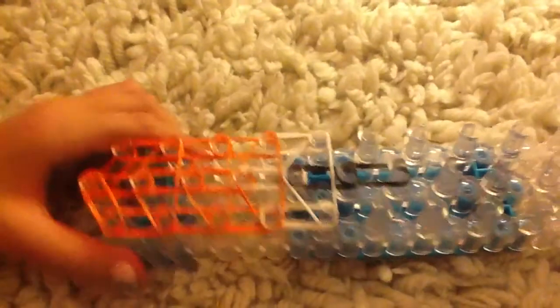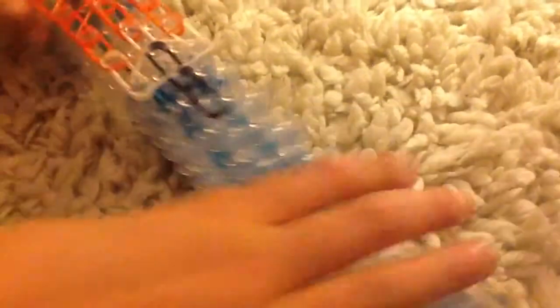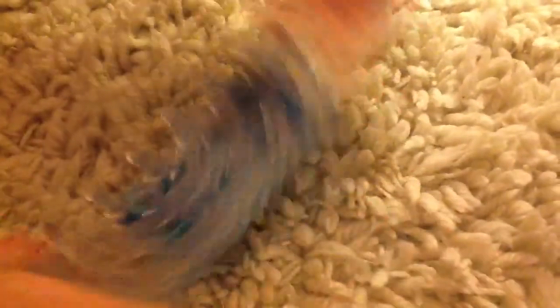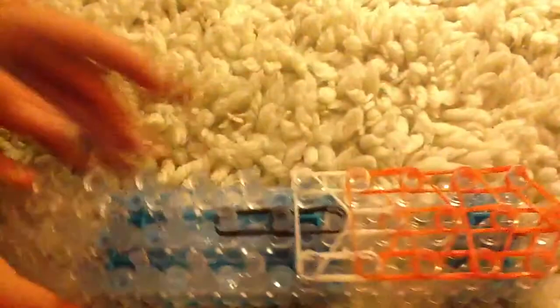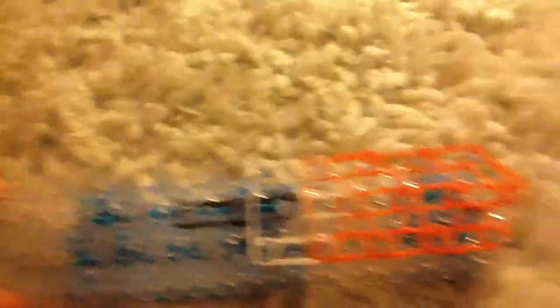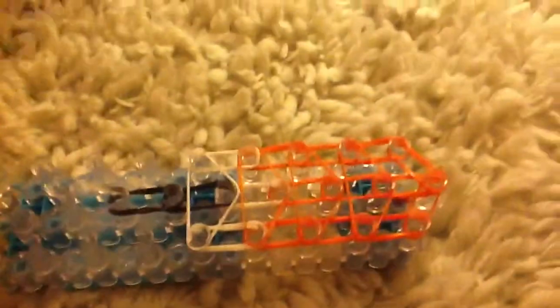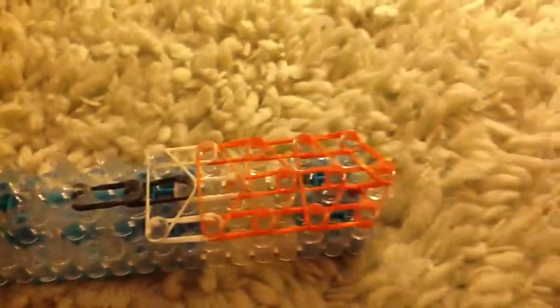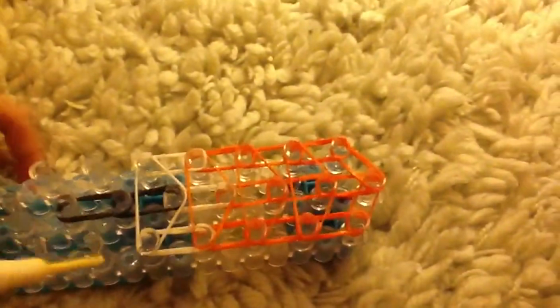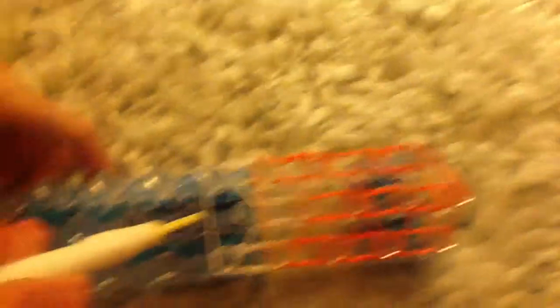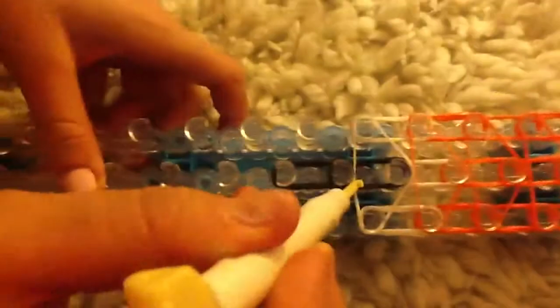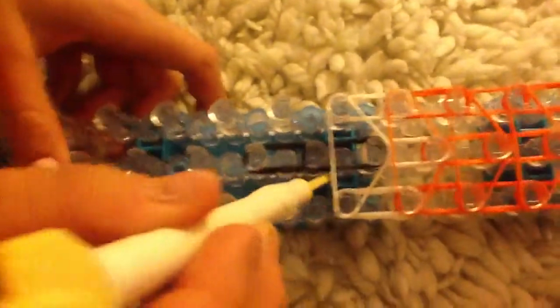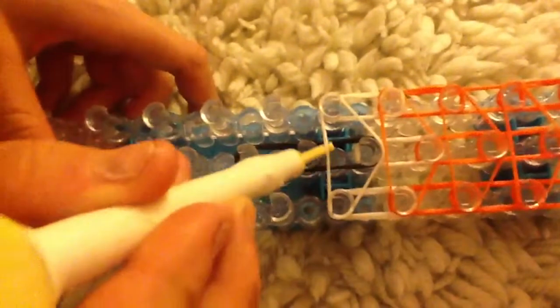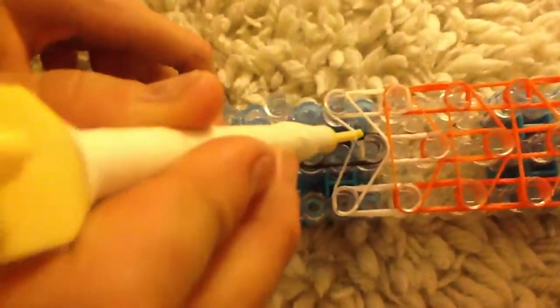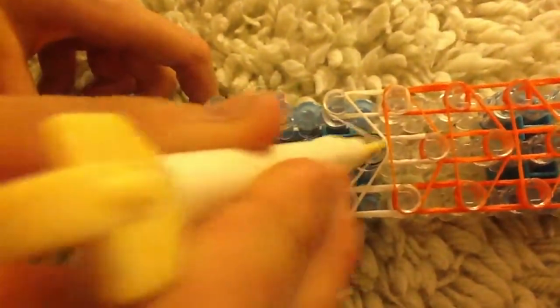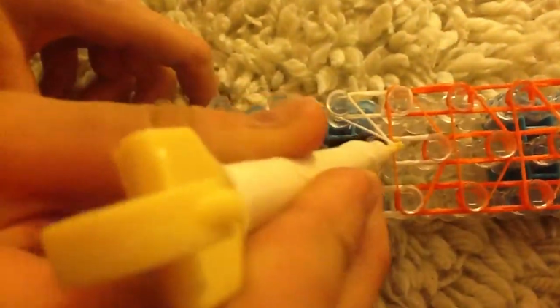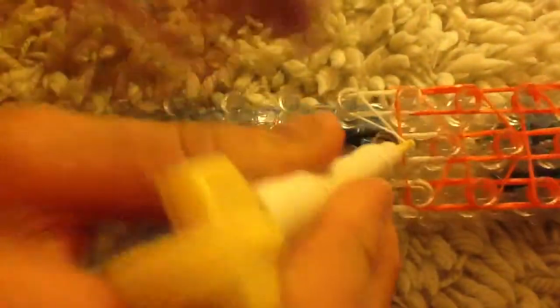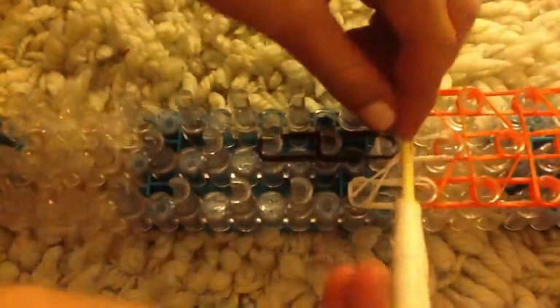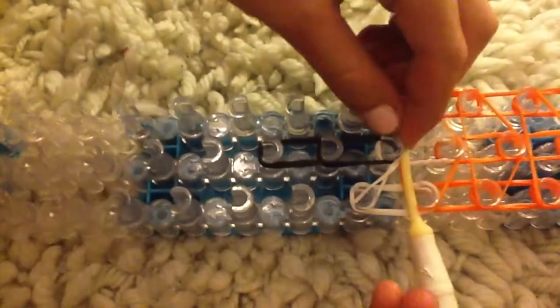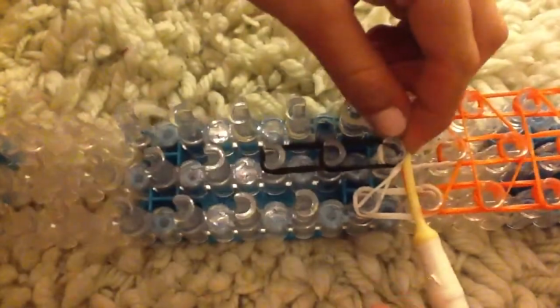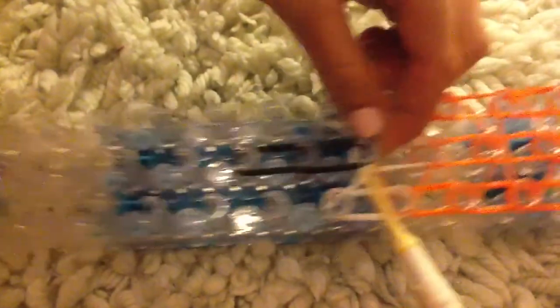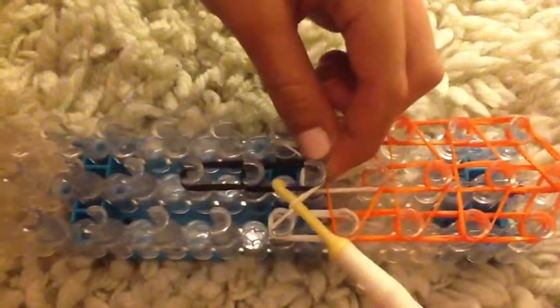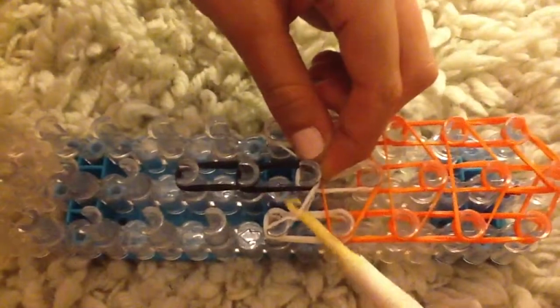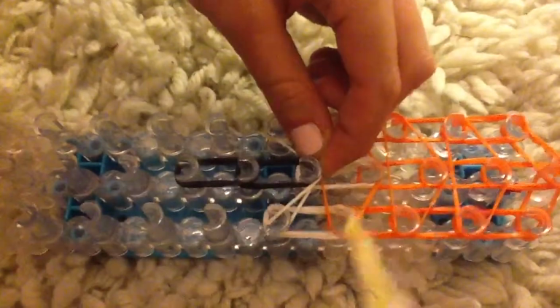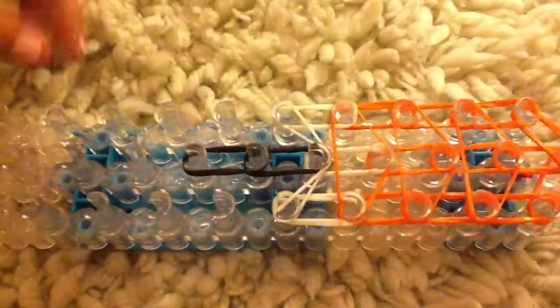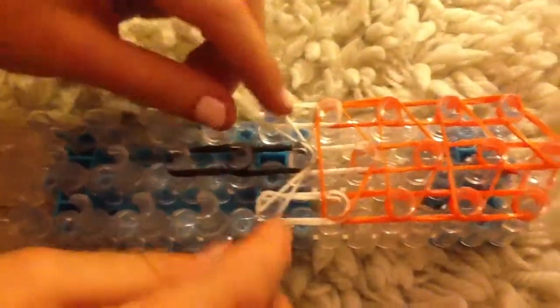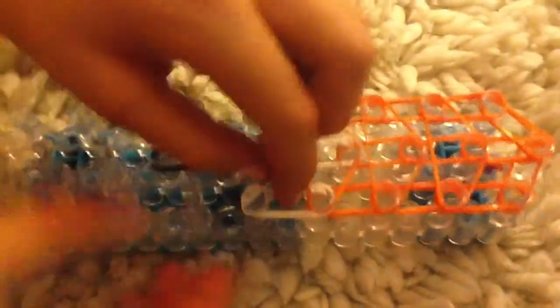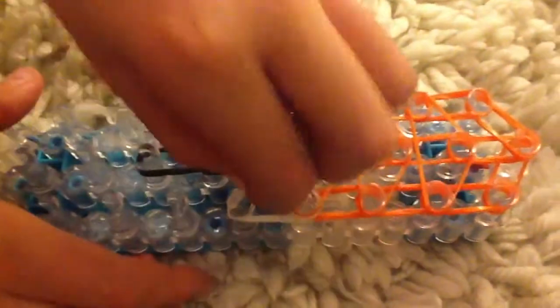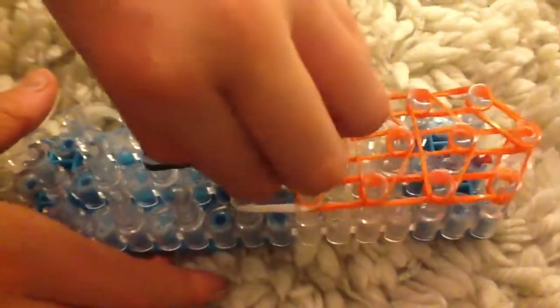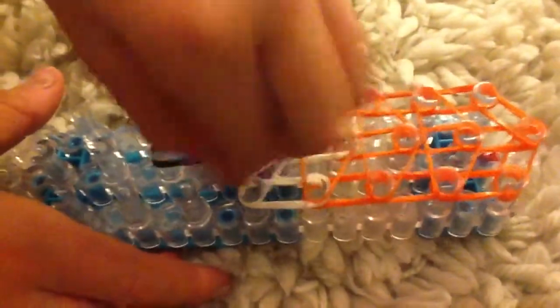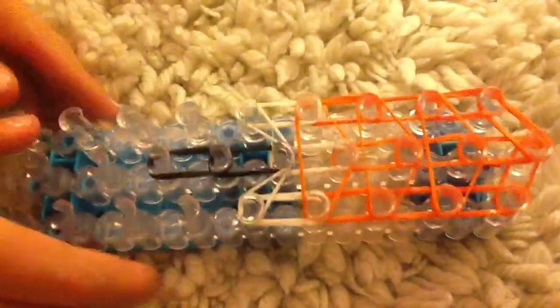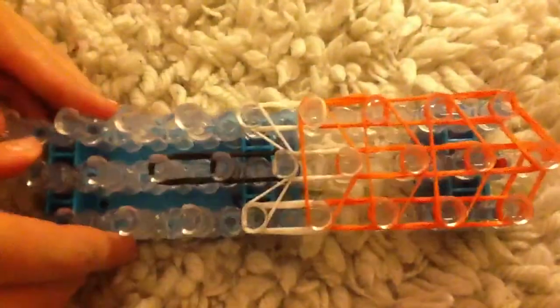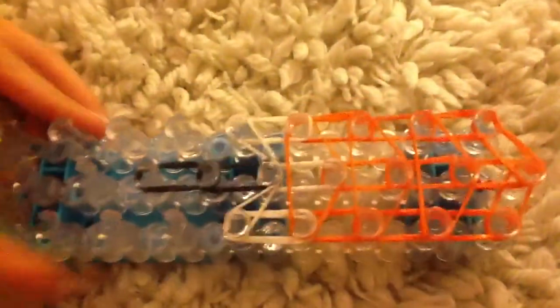Next you're going to spin your loom around like that, and you're going to get this white band and pull it forward so it looks like that. If it comes off a bit, just pull it forward.